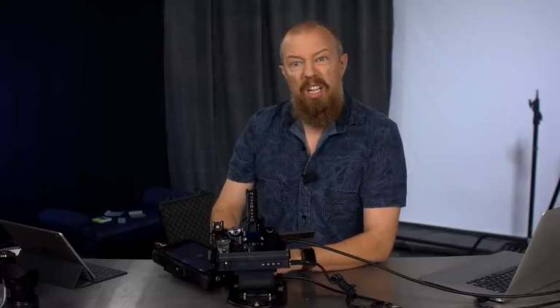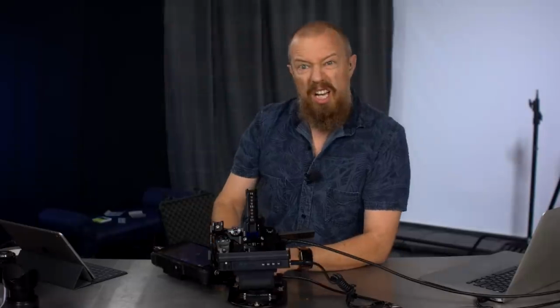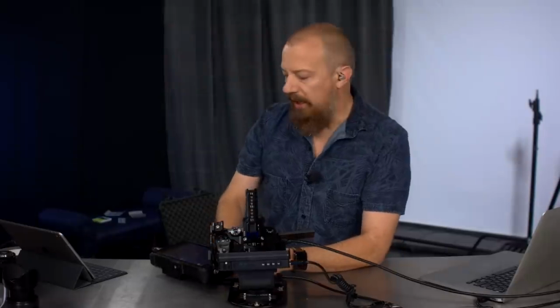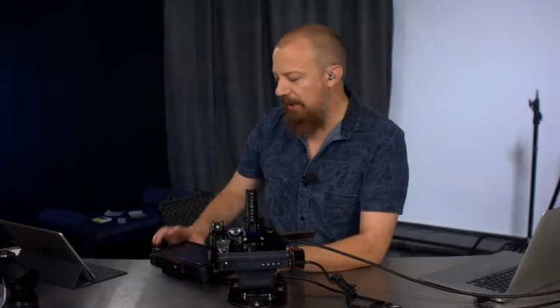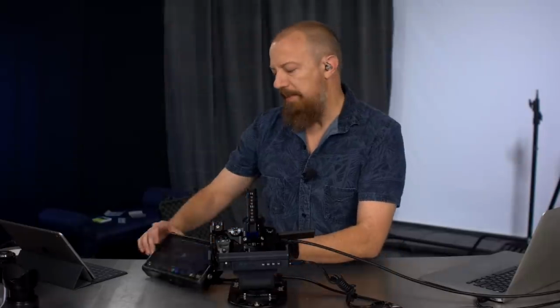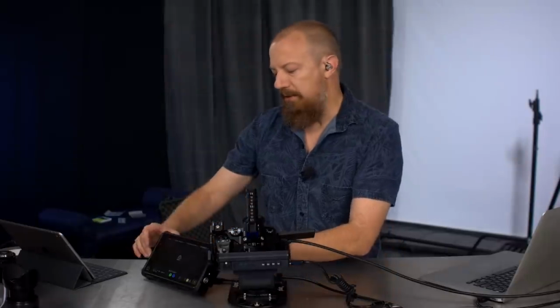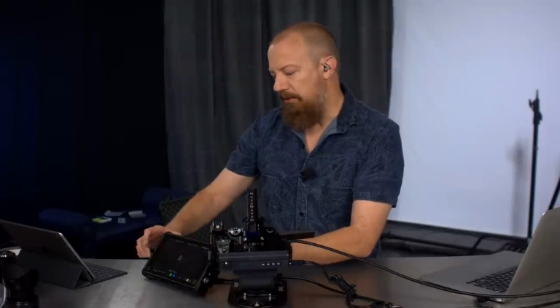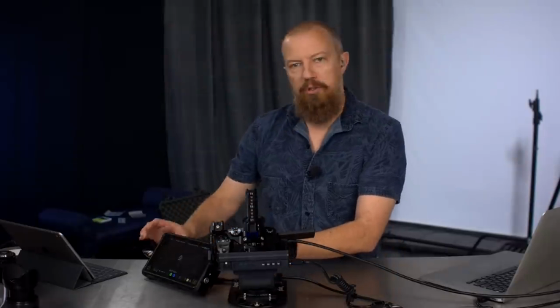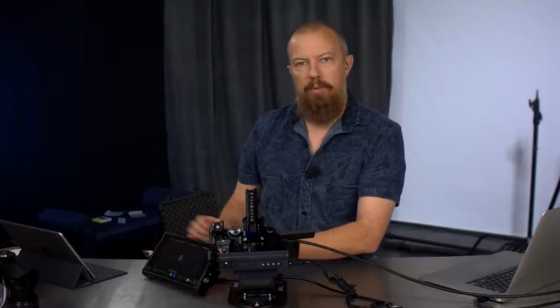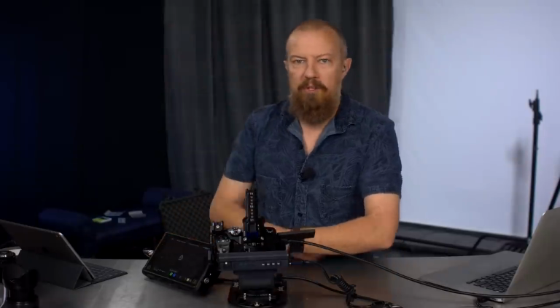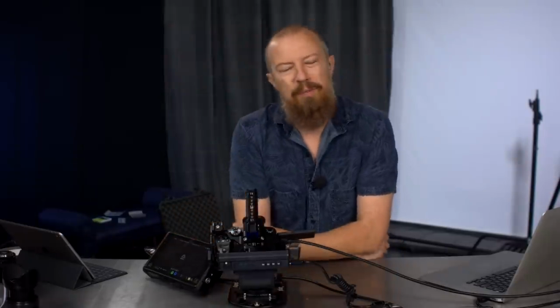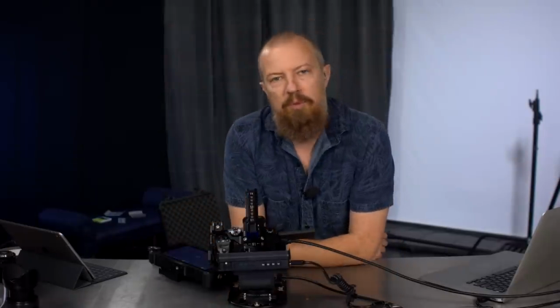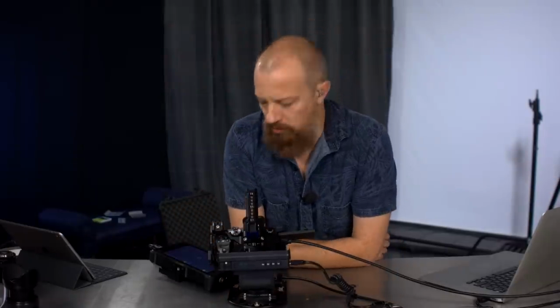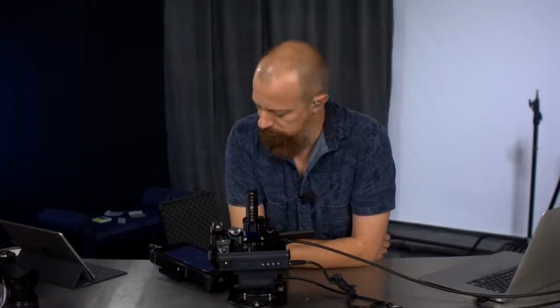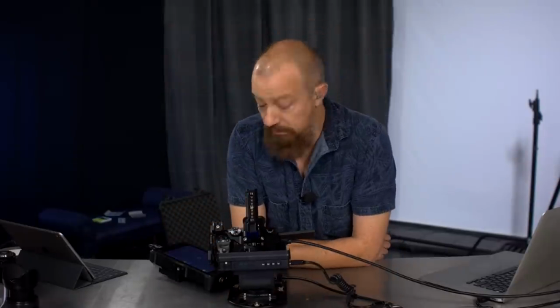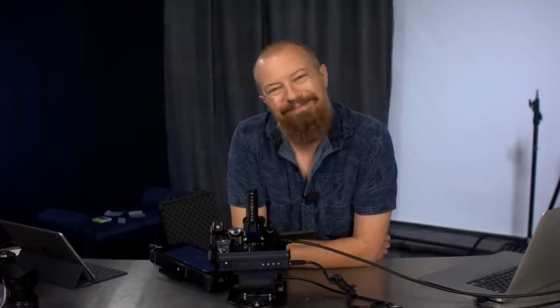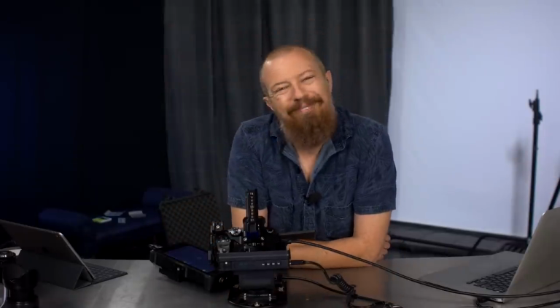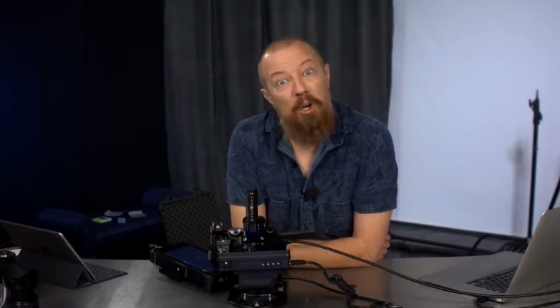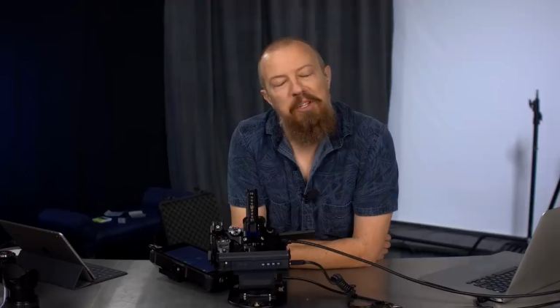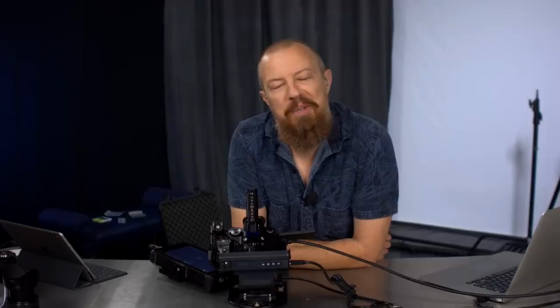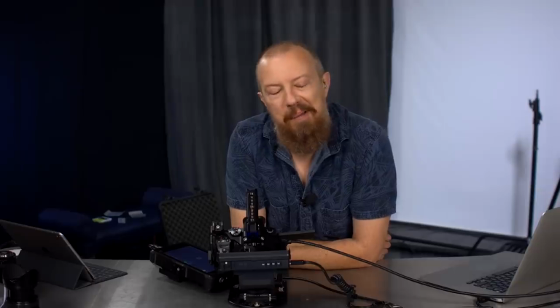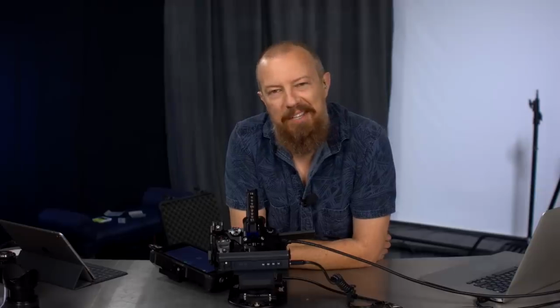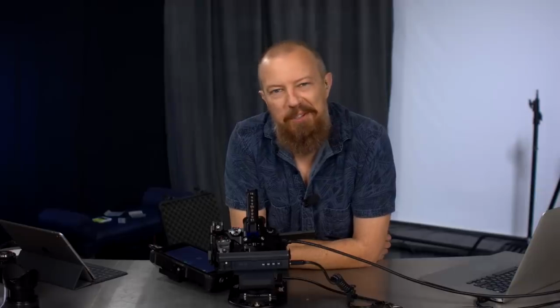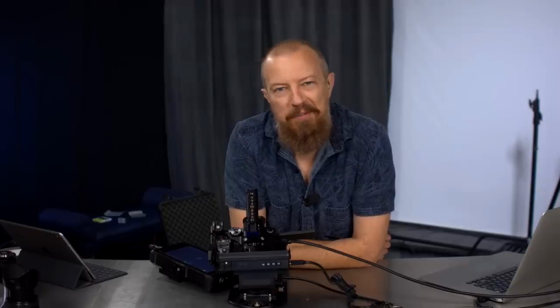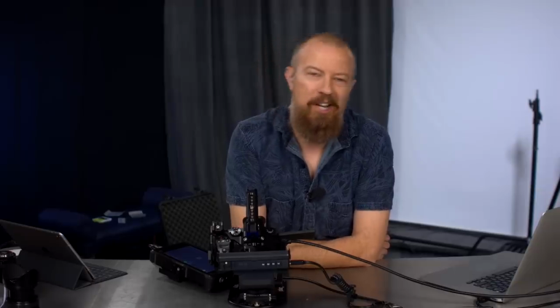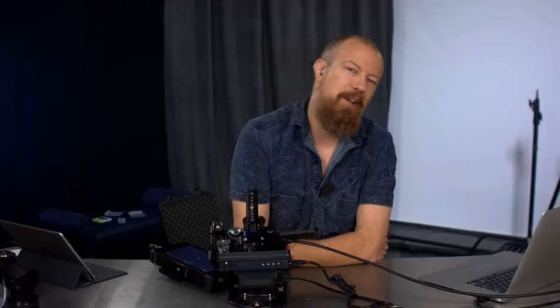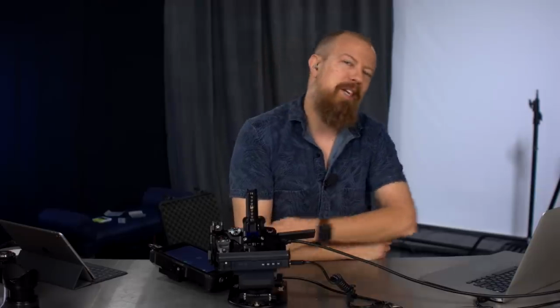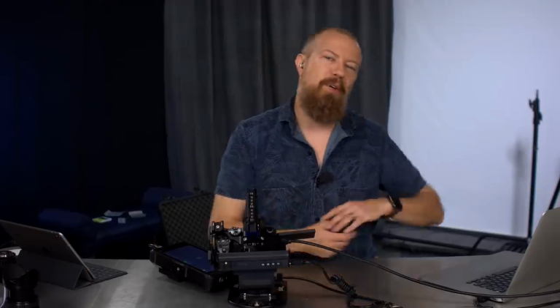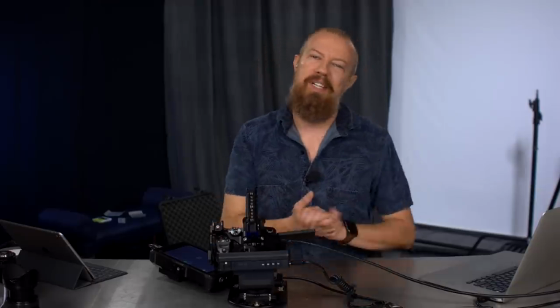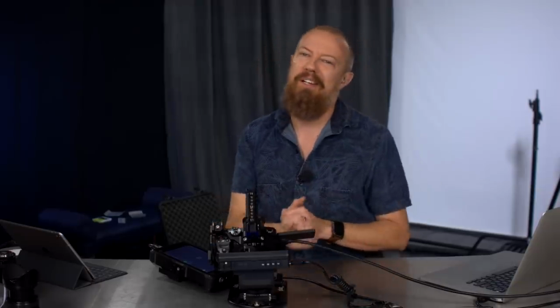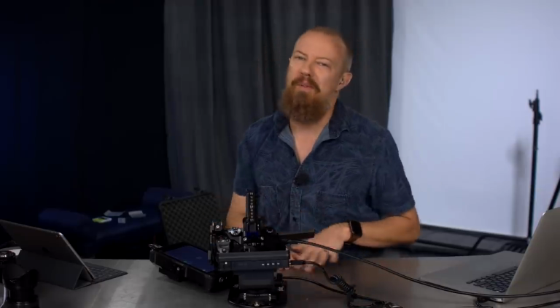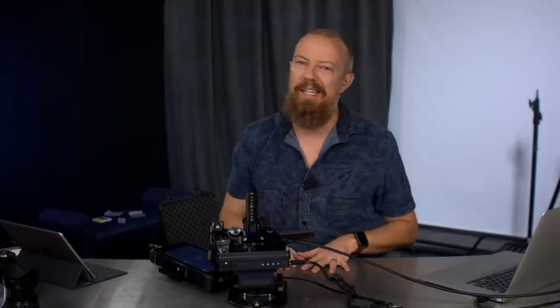Good morning! Welcome back to PhotoJoseph's Photo Moment, the first live three times a week show here at youtube.com/photojoseph. We talk about all things photo, video, and live streaming related.